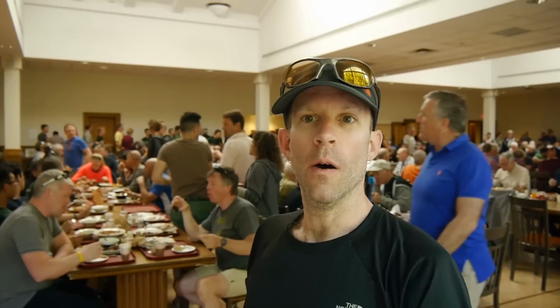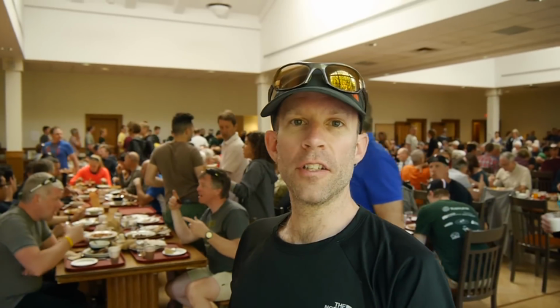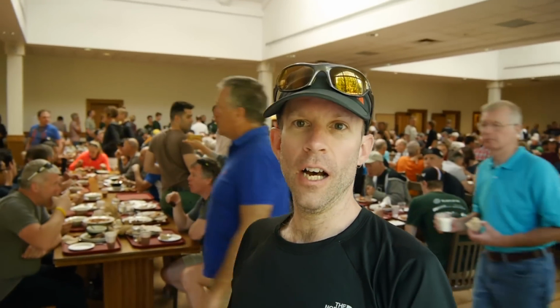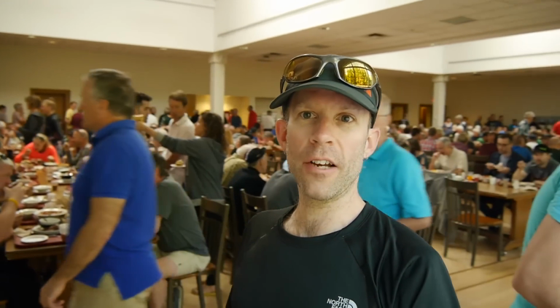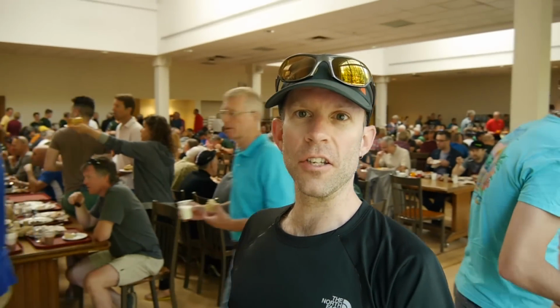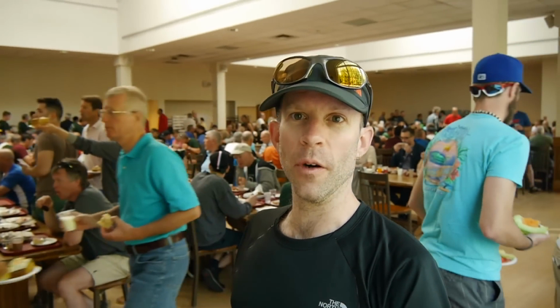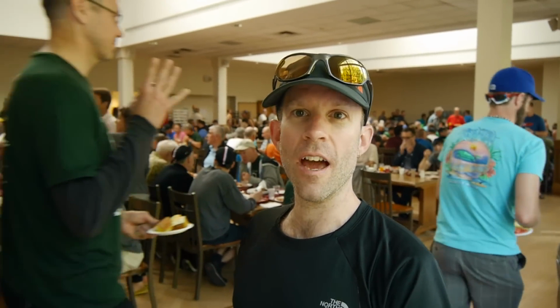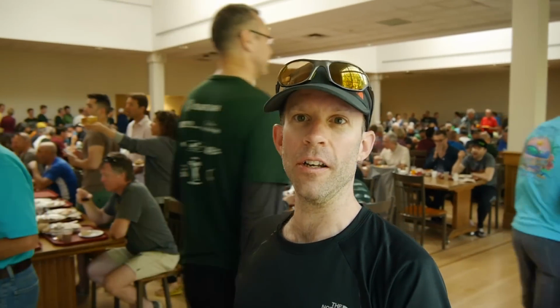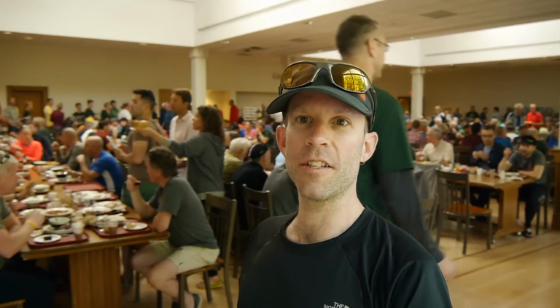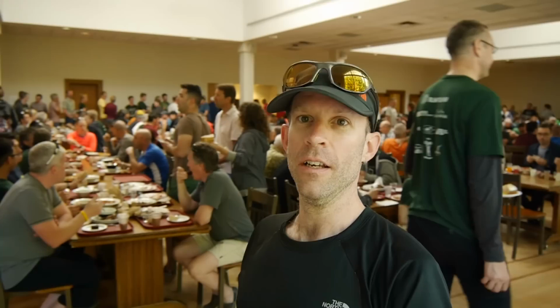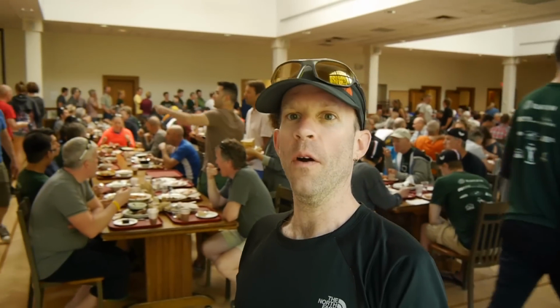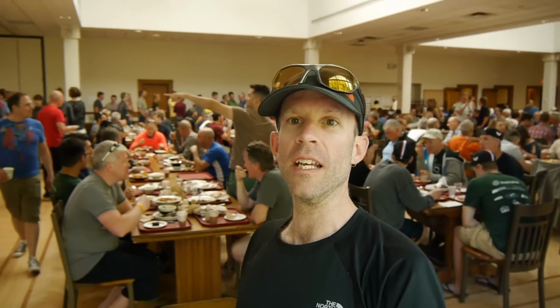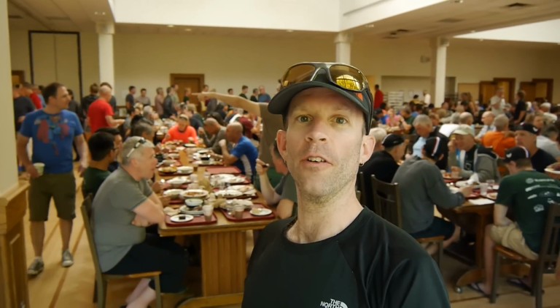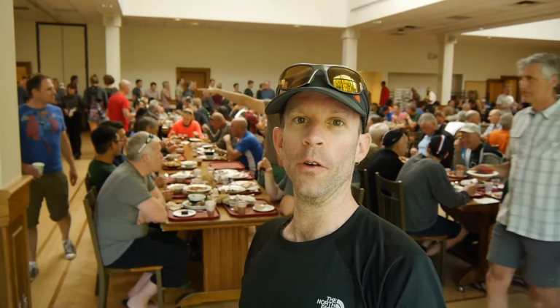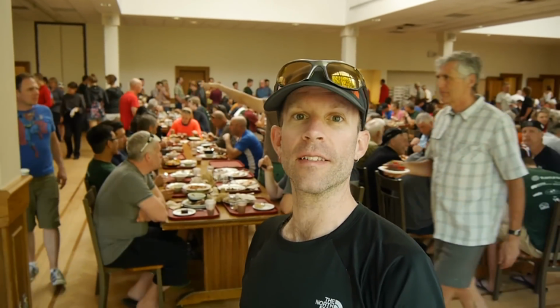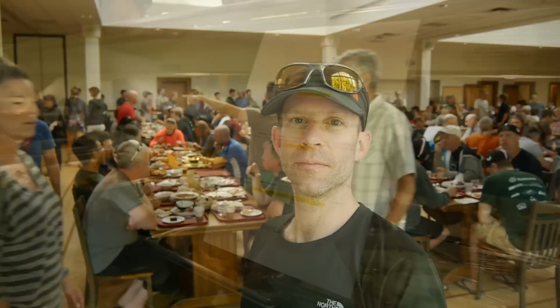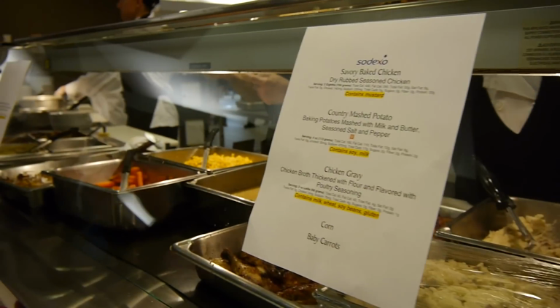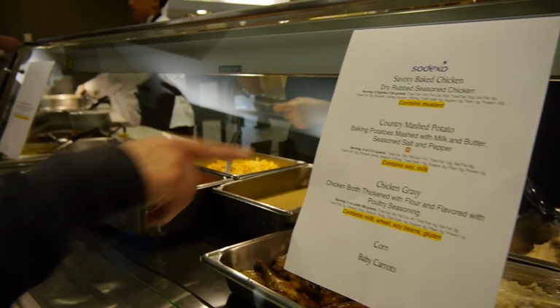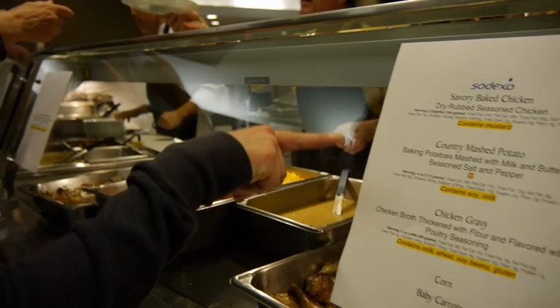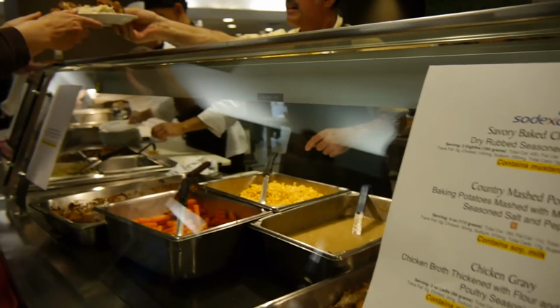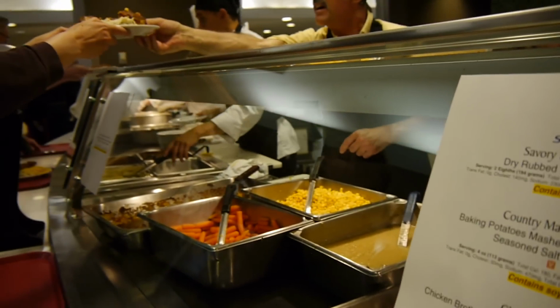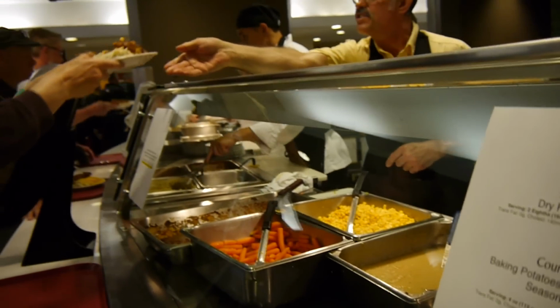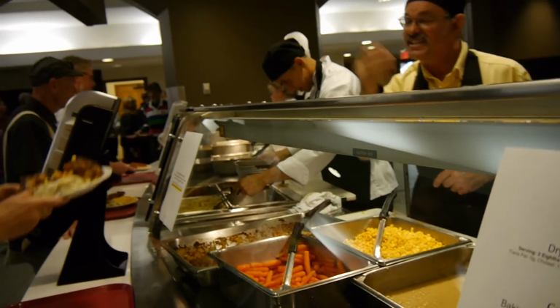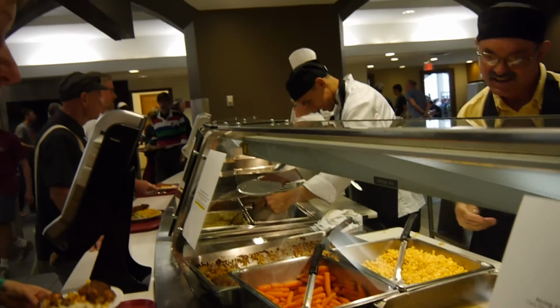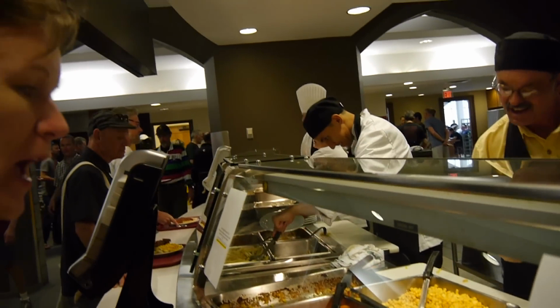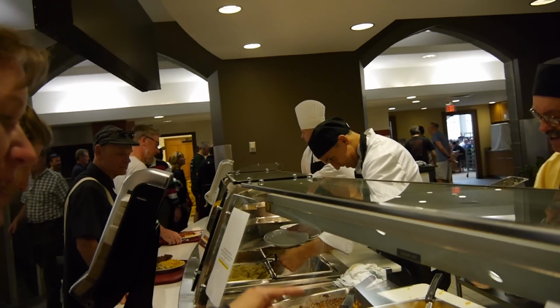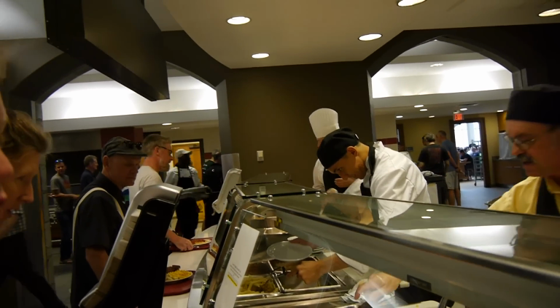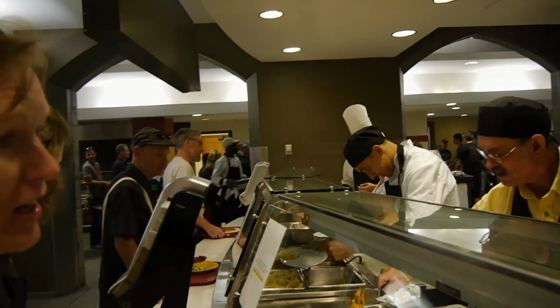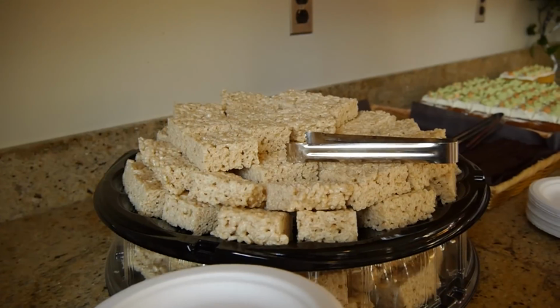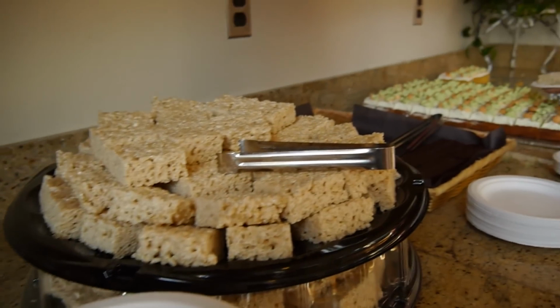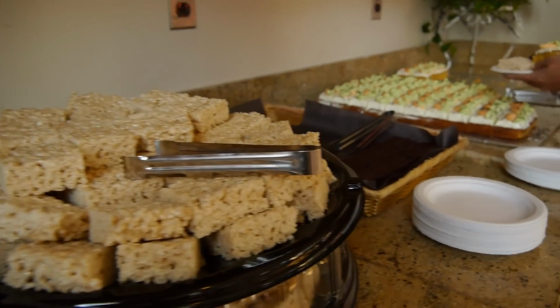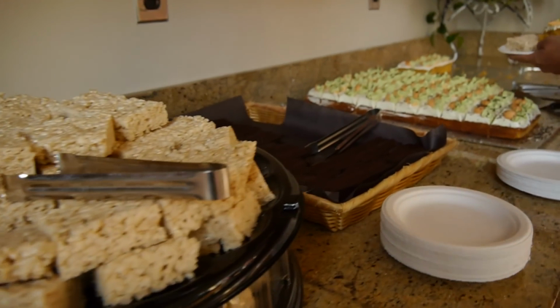With hundreds of hungry bike riders, it's a good thing we're here at the cafeteria at the university, where everybody can get their fill of food and then some. There's something on offer for everyone — plenty of hot entrees, as well as soup, a salad bar, lots of fruit to choose from, and a huge array of desserts.